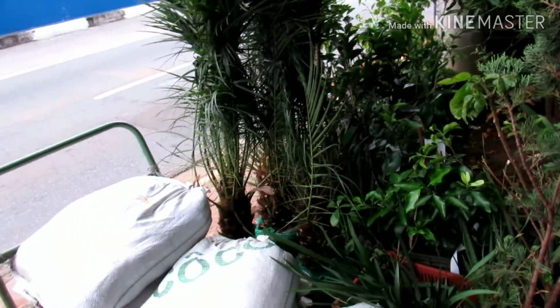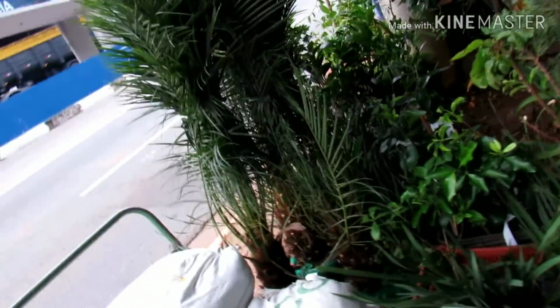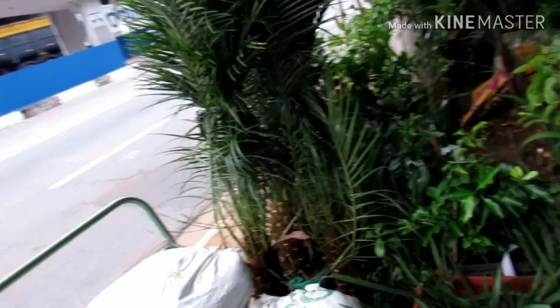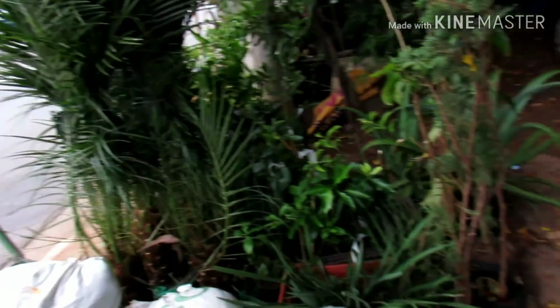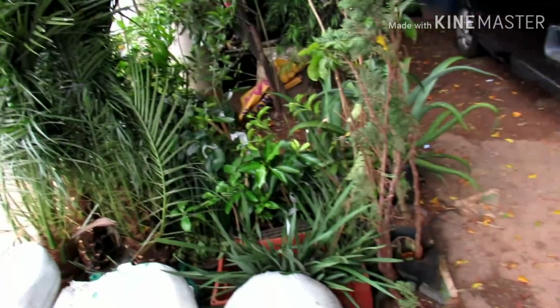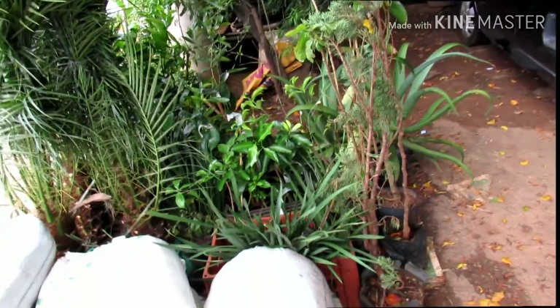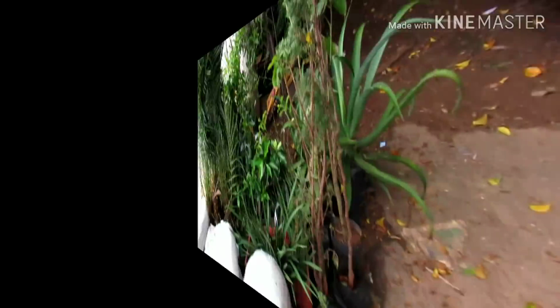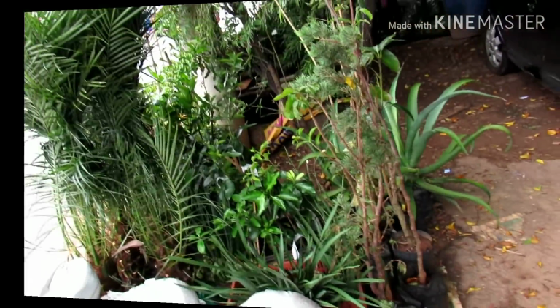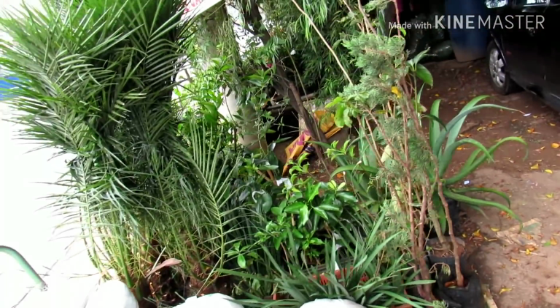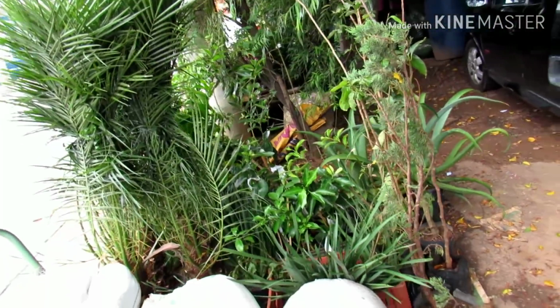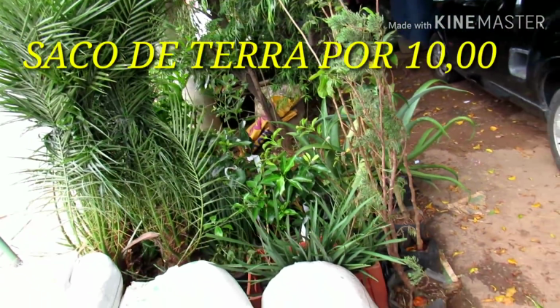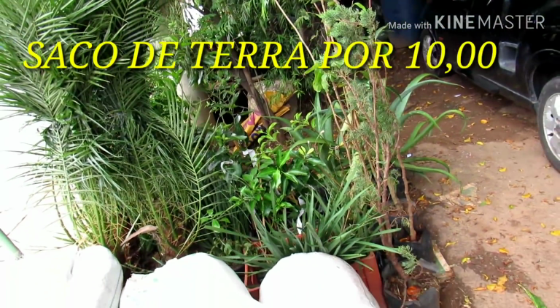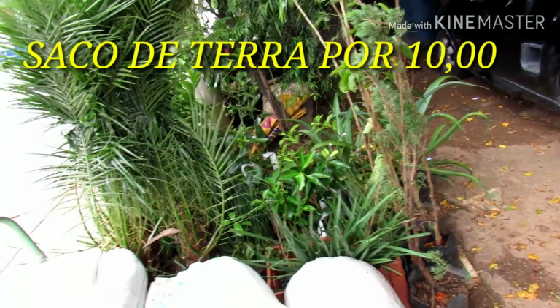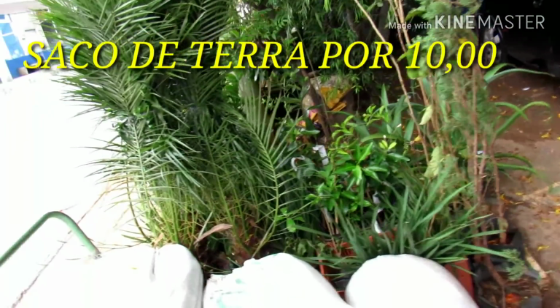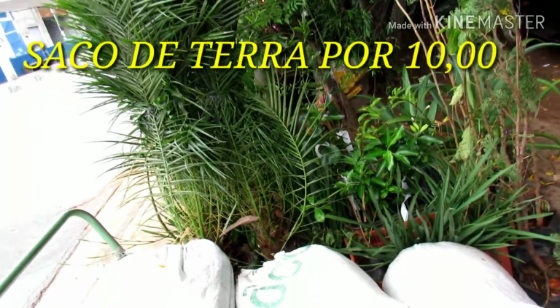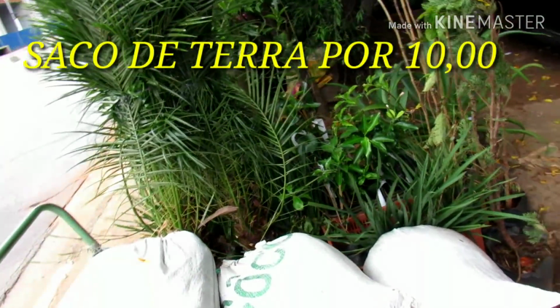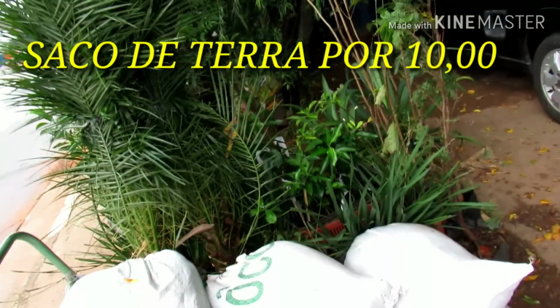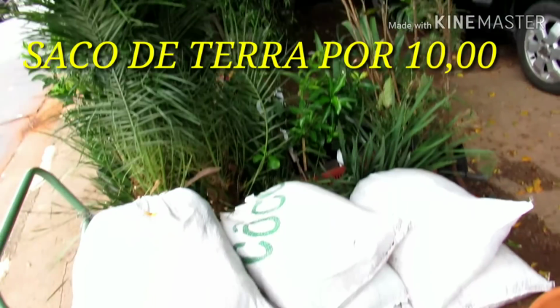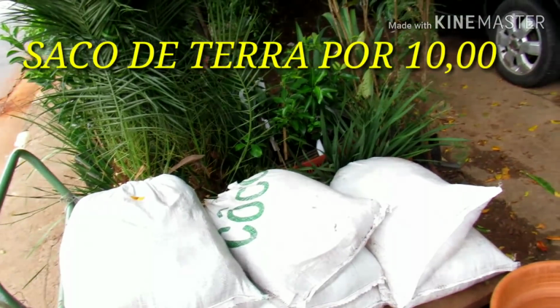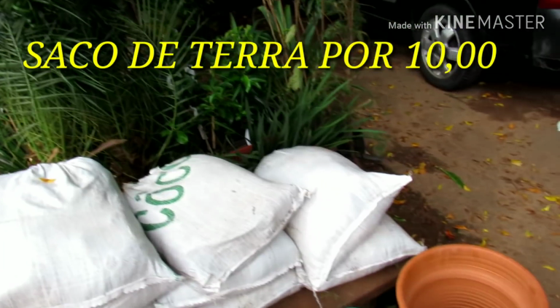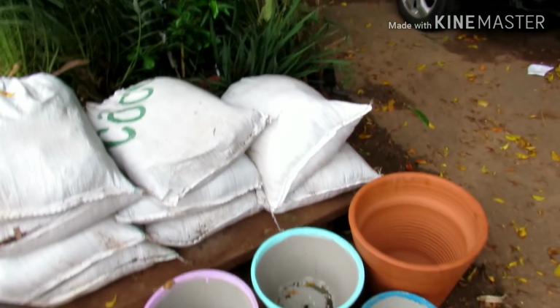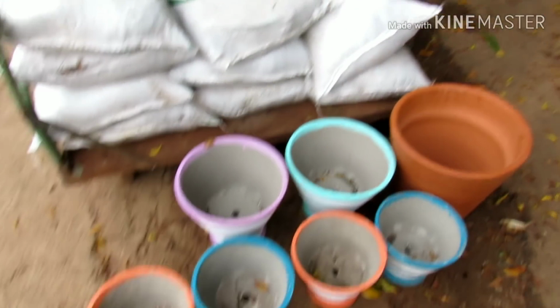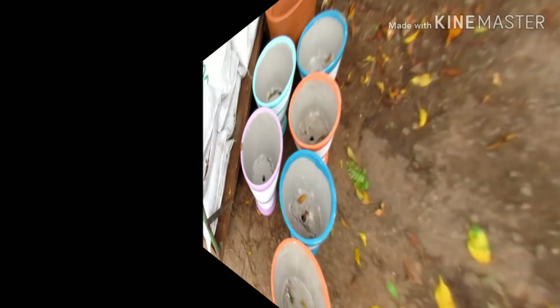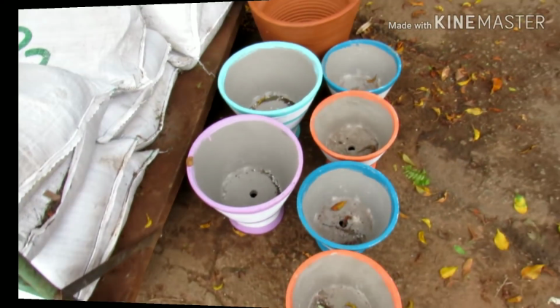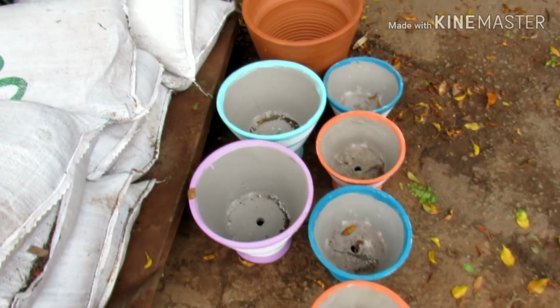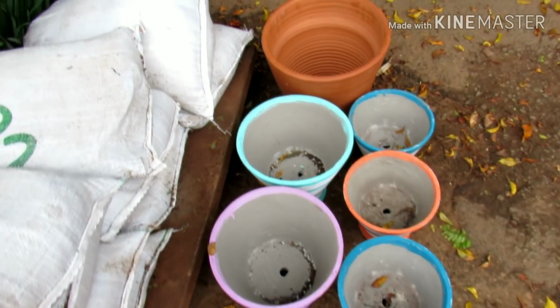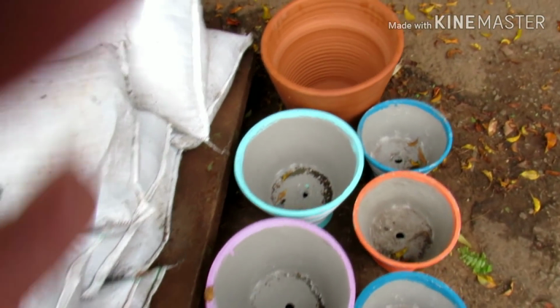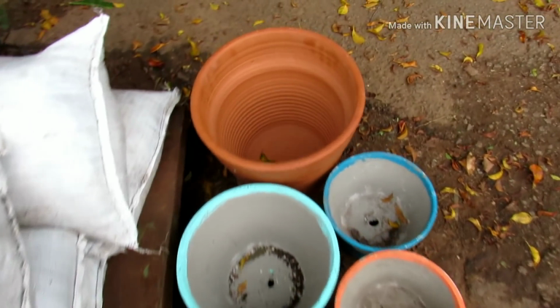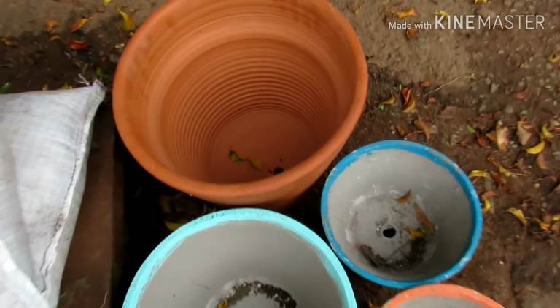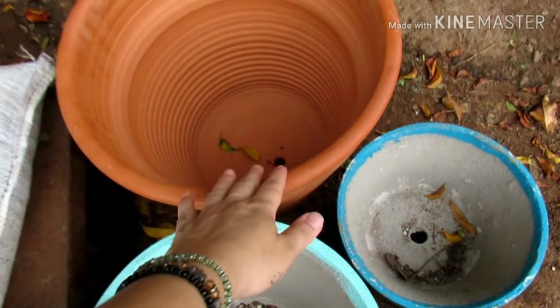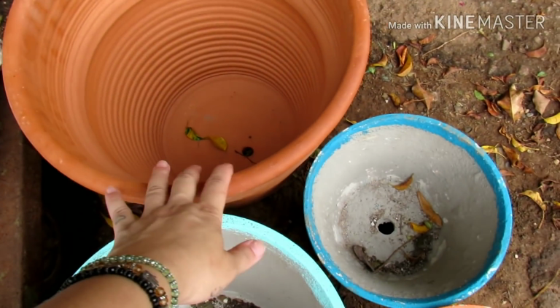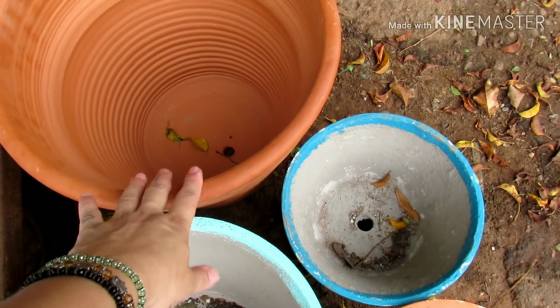Vou deixar o contato dele aqui na descrição também. Se você quiser encomendar alguma planta que não tem aqui na banca, ele traz pra você. Planta, terra, enfim. Aqui tem de tudo pra jardinagem. Aqui tem esses vasos maravilhosos, gente. Olha o tamanho desse vaso de barro aqui.